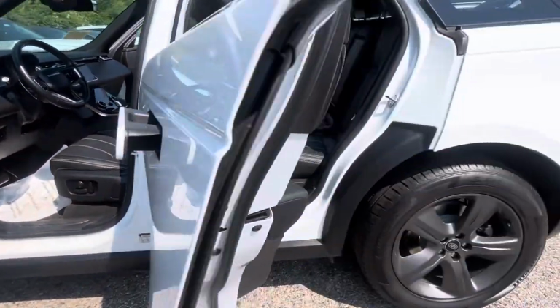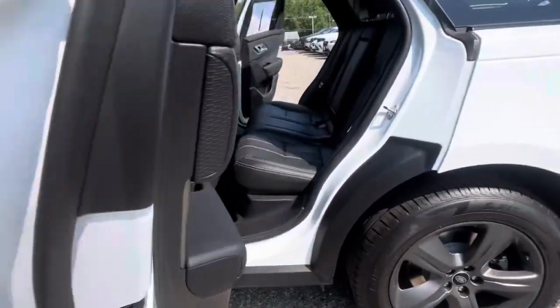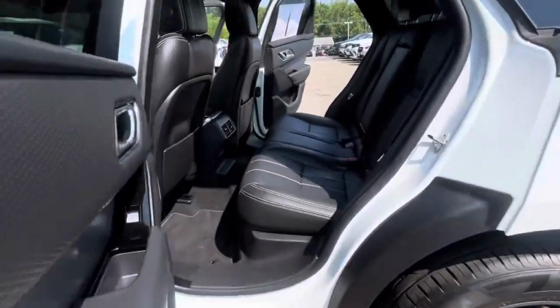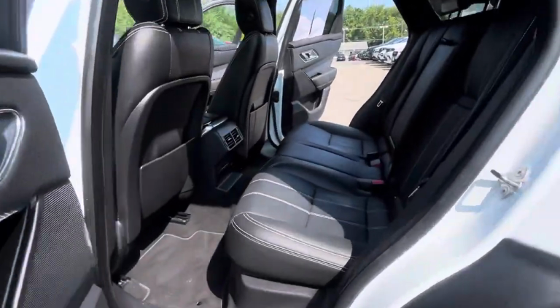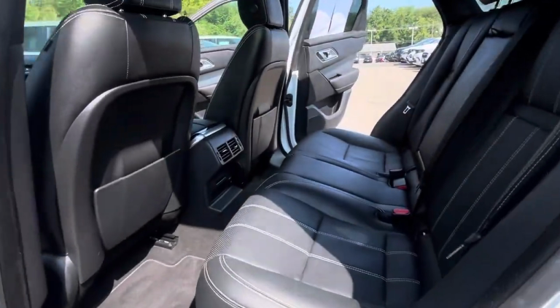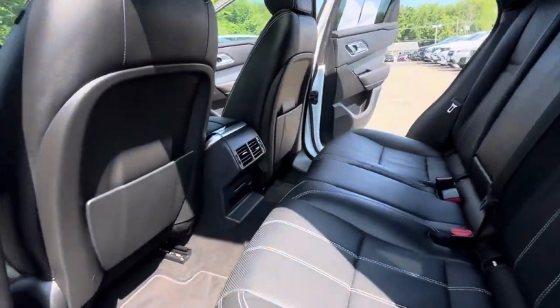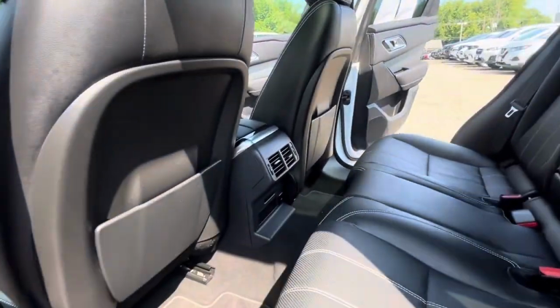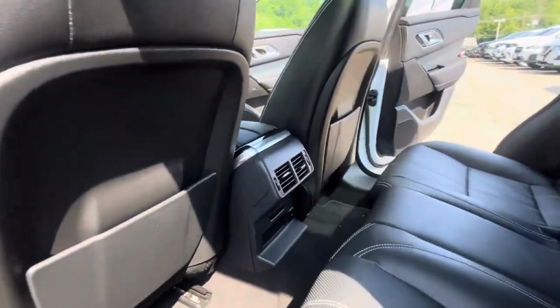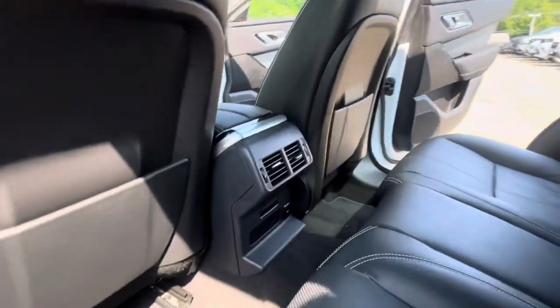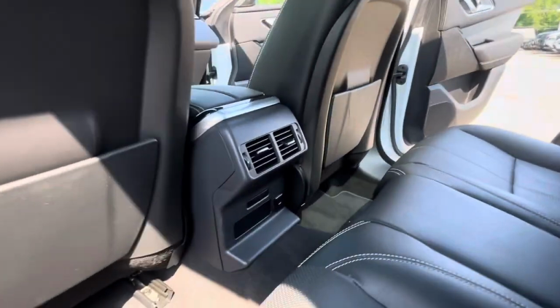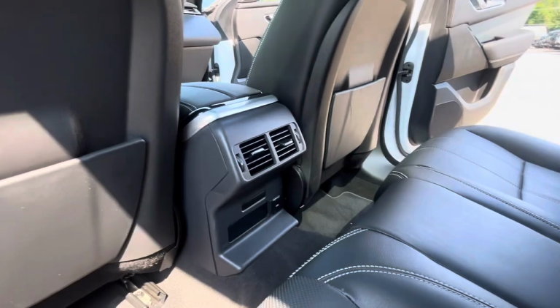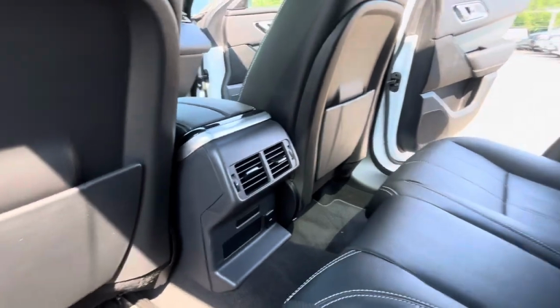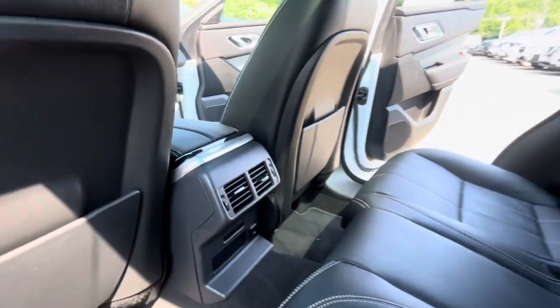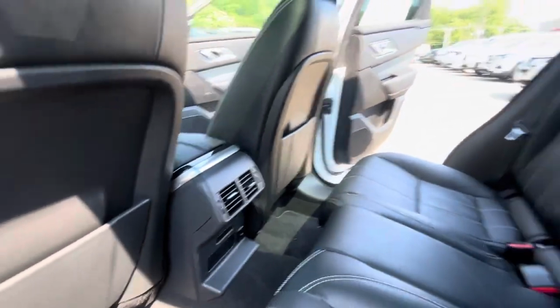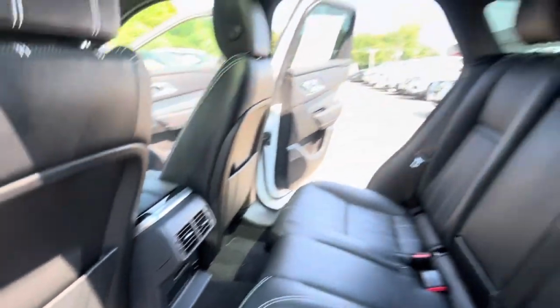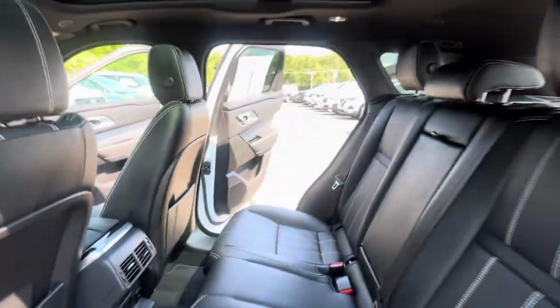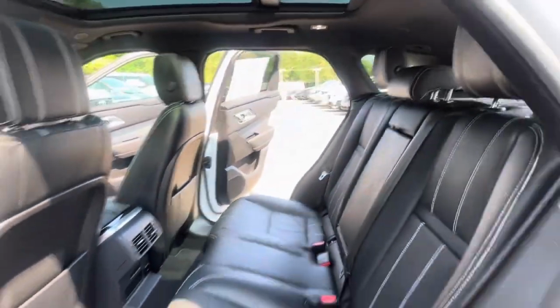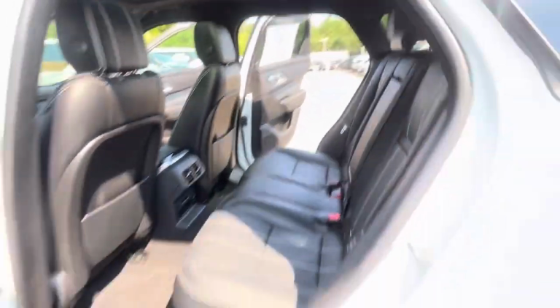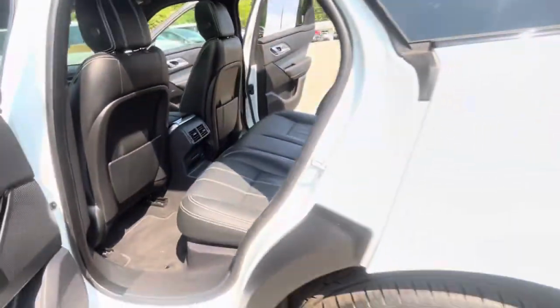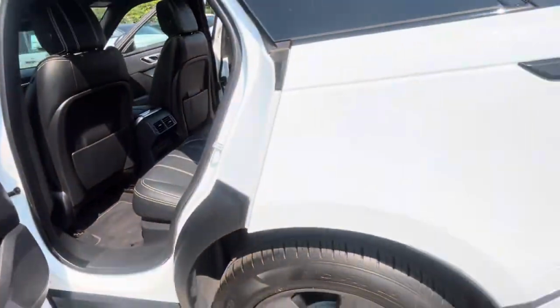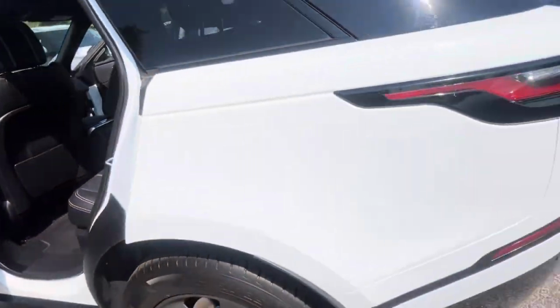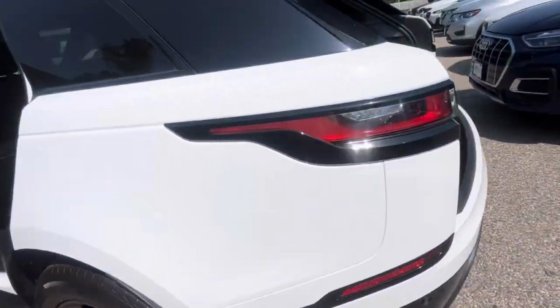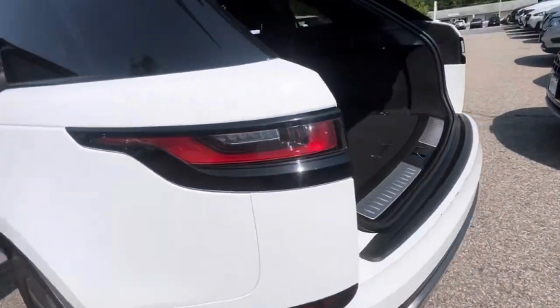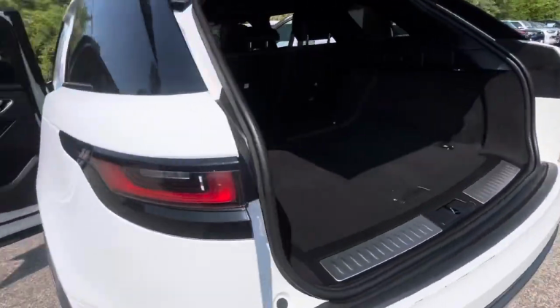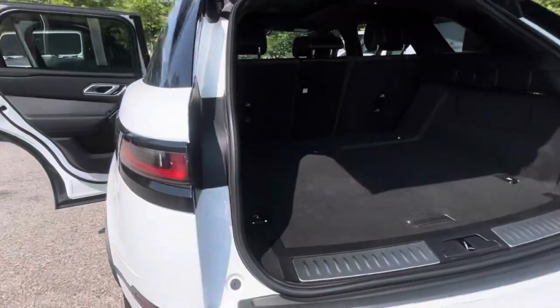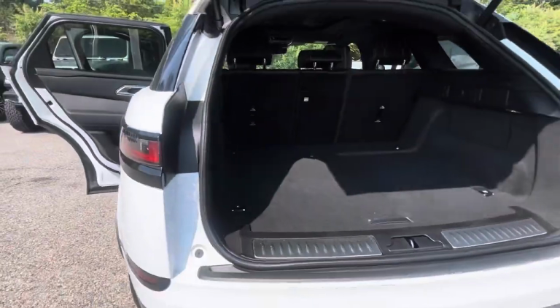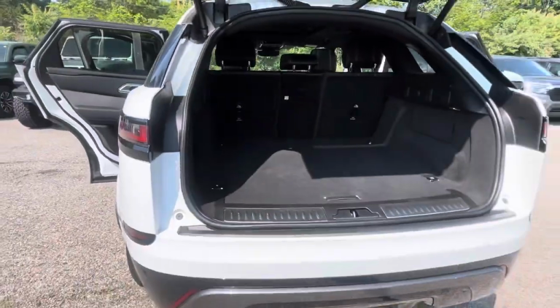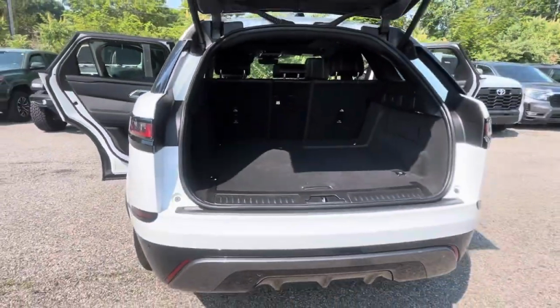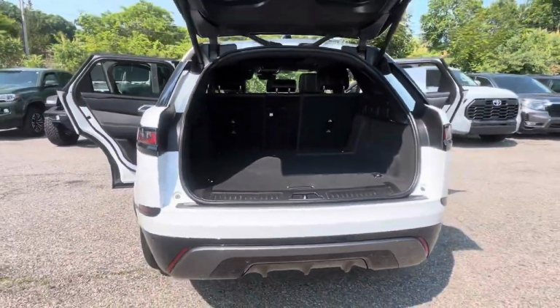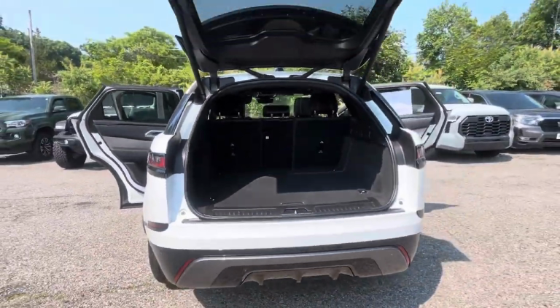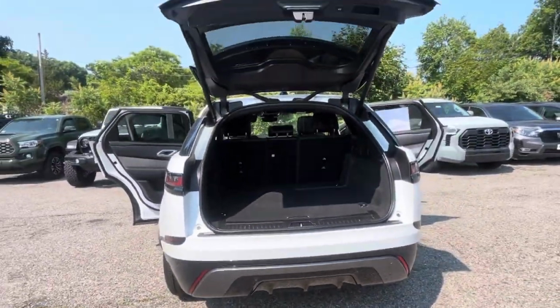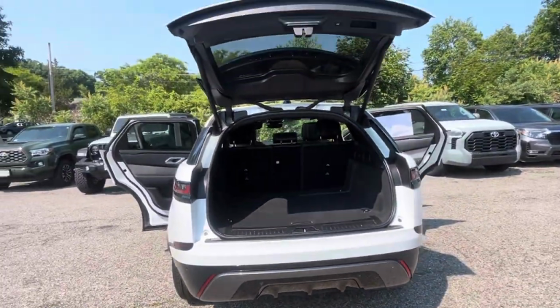Your back seat is also very spacious. It's got vents and a charging port for any of your passengers. And here is your very spacious tailgate, which also is automatic.